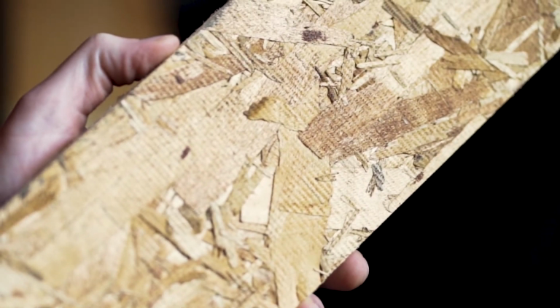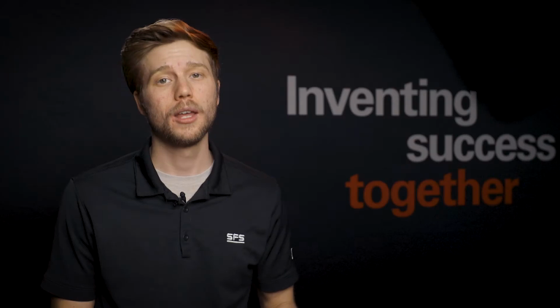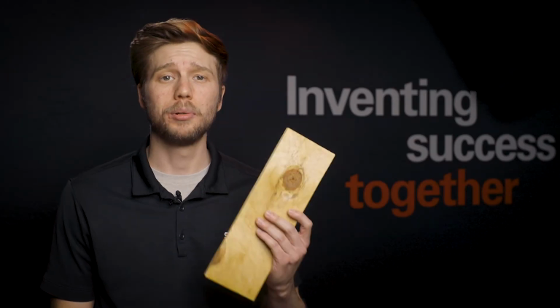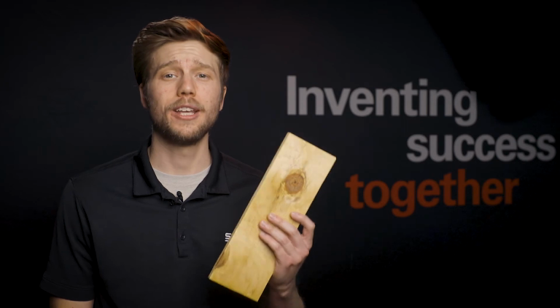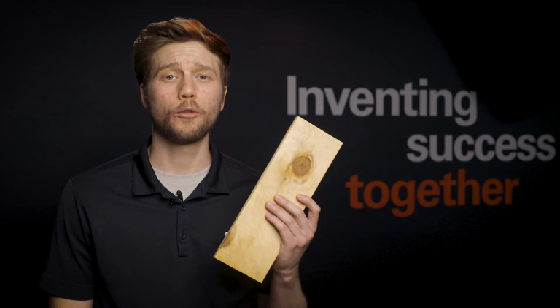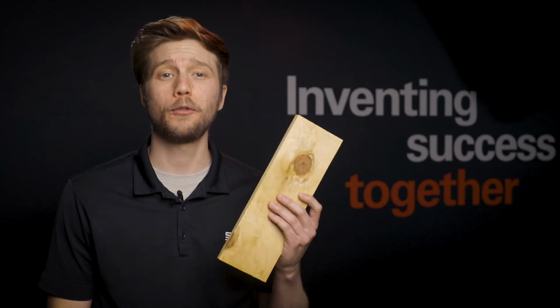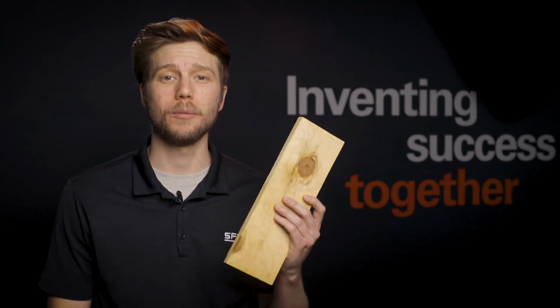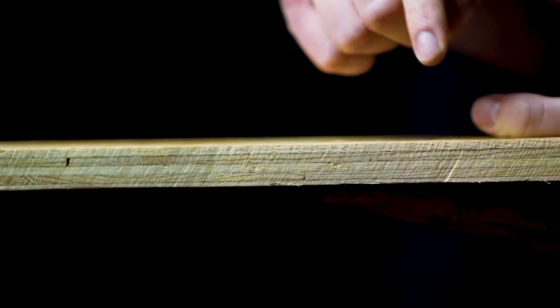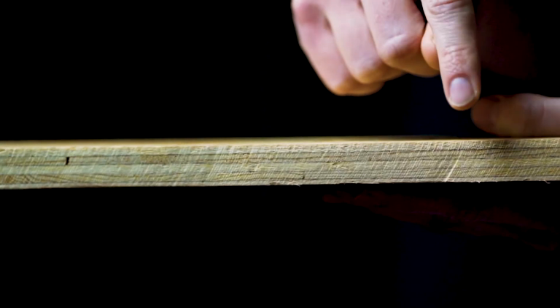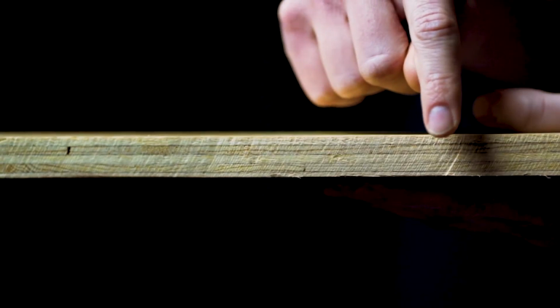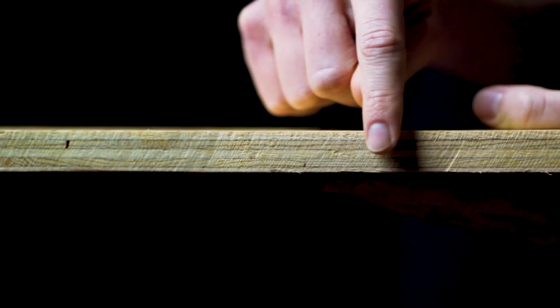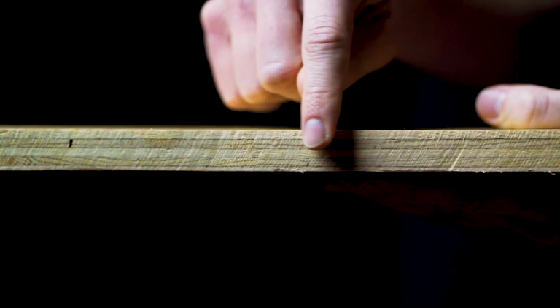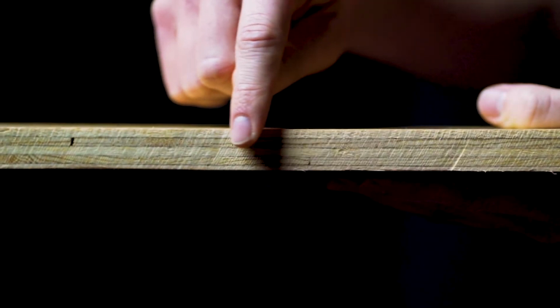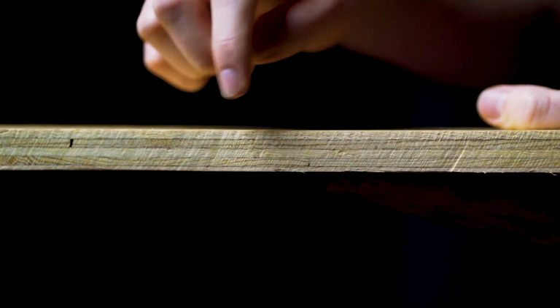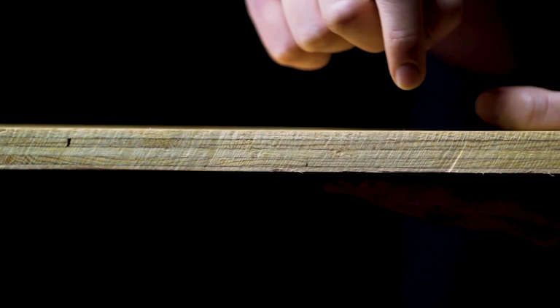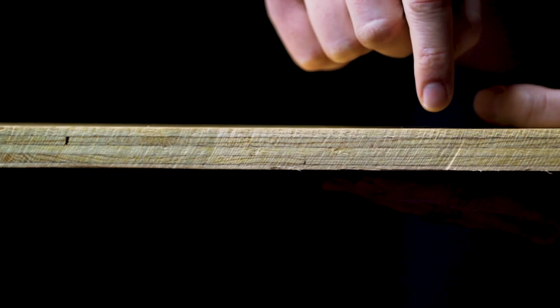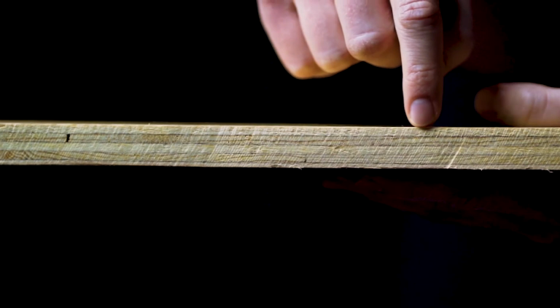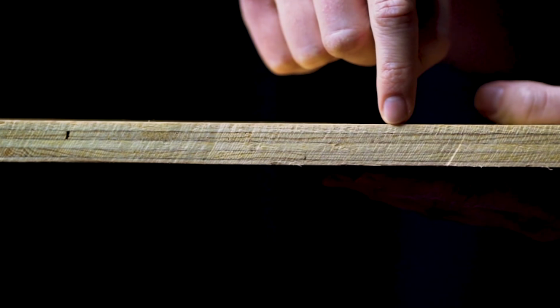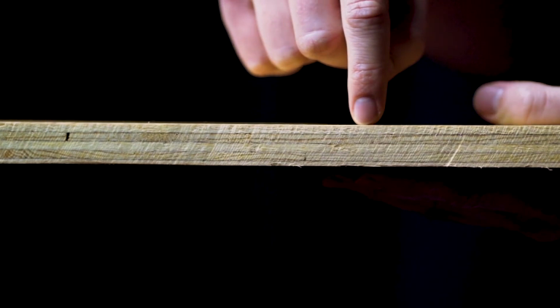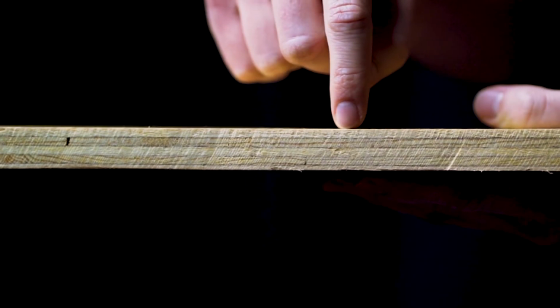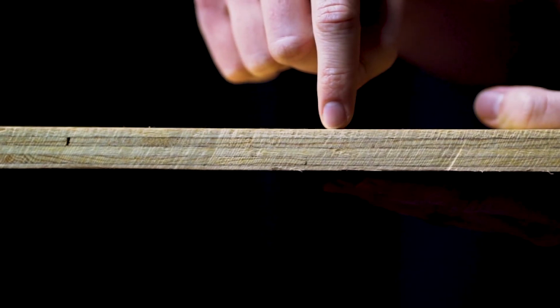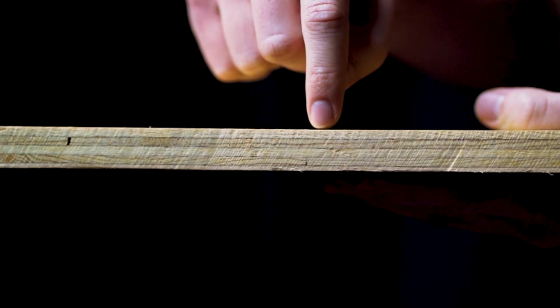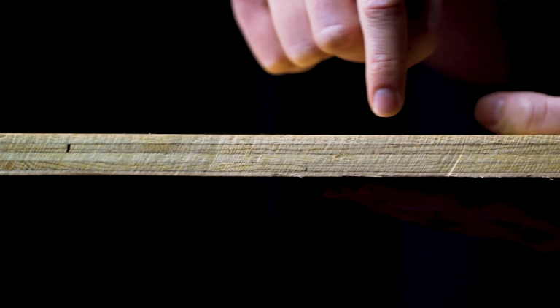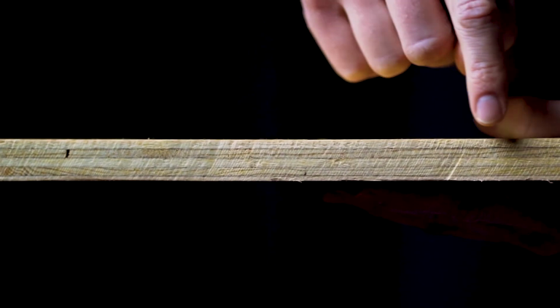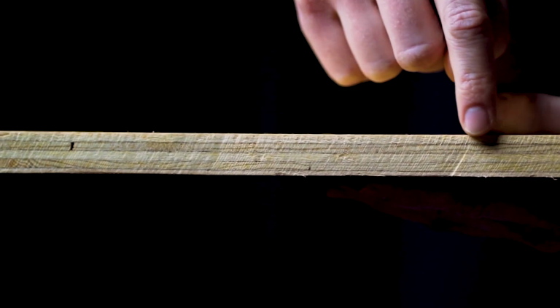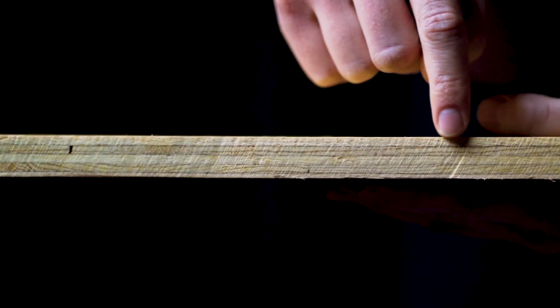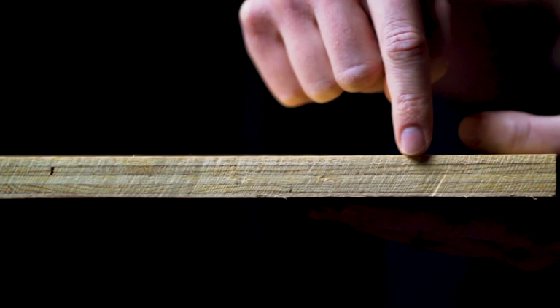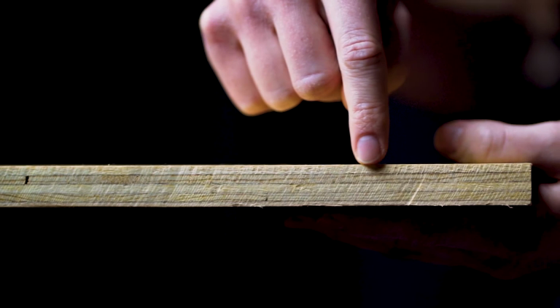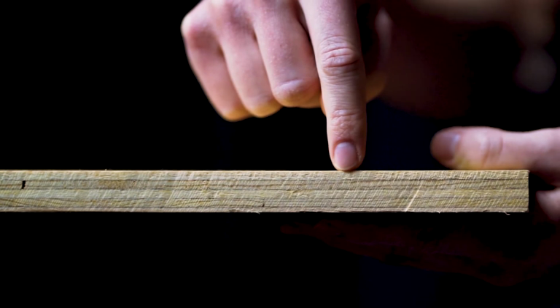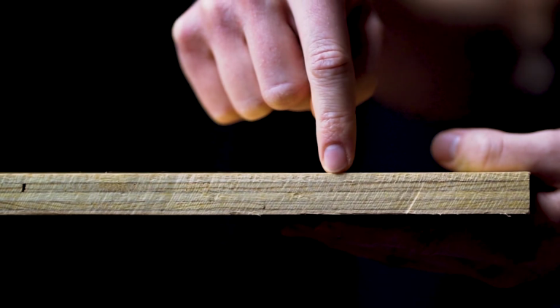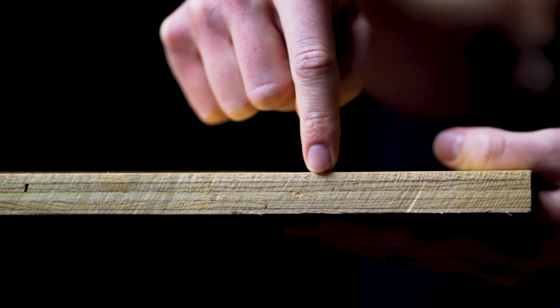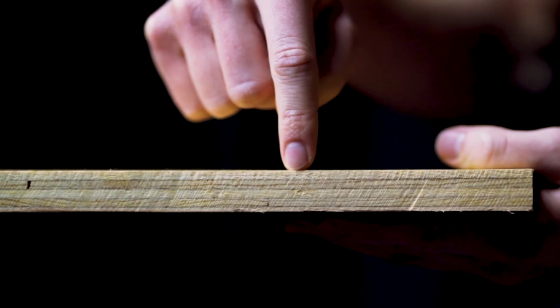However, plywood is still frequently found on many roofs. Instead of multiple wood strands, plywood consists of multiple thin sheets of wood glued together. The resulting material has a smooth appearance similar to standard structural wood members.